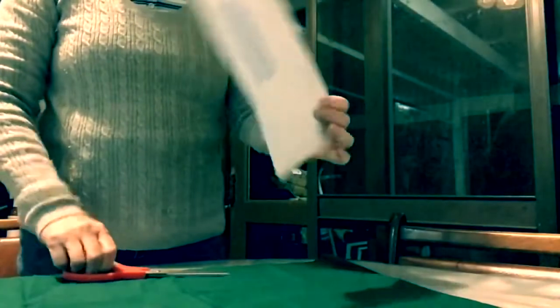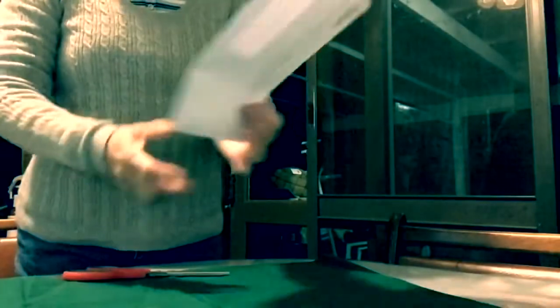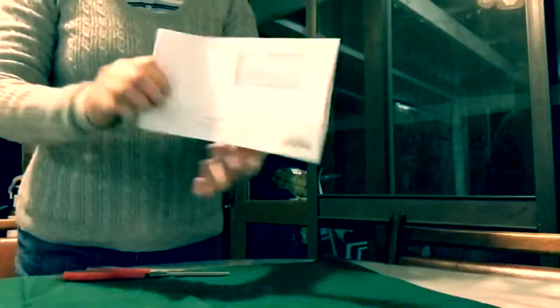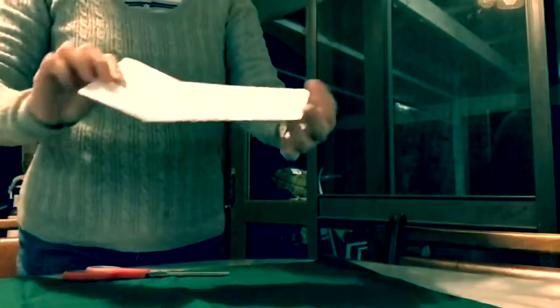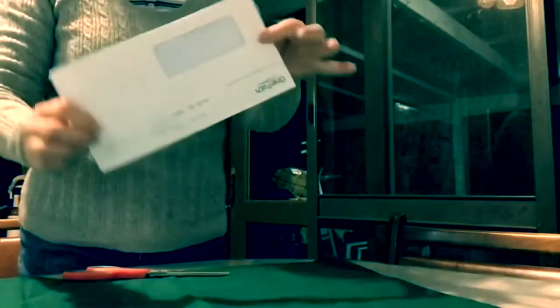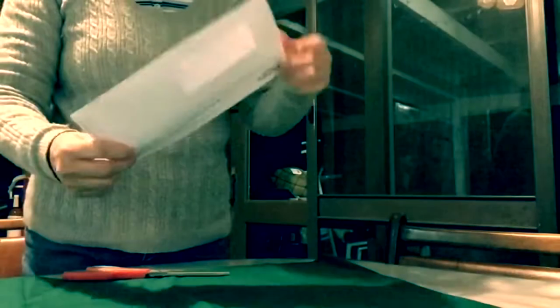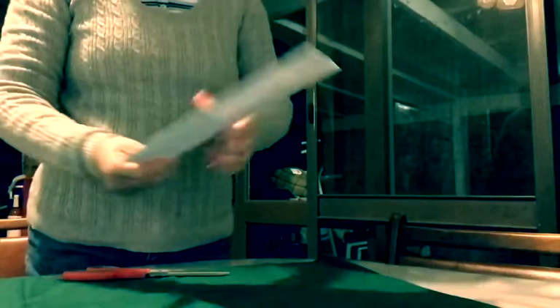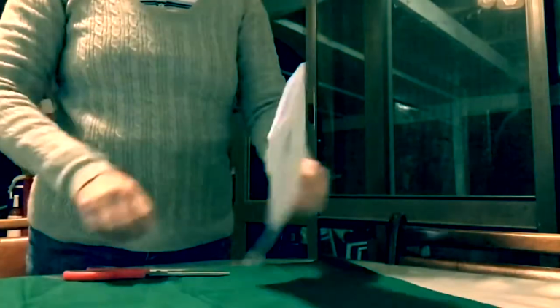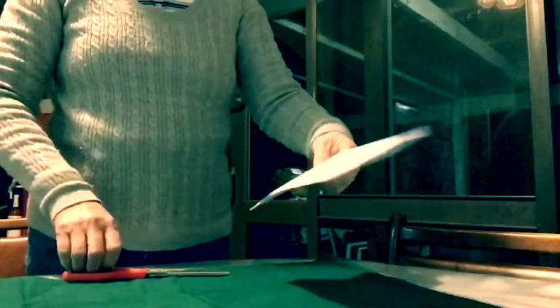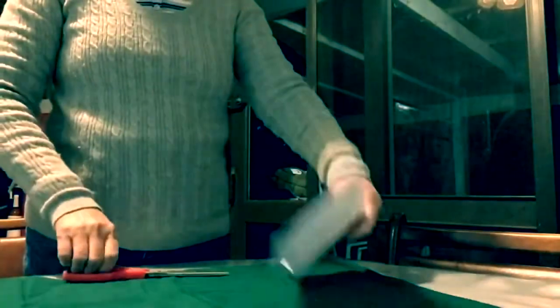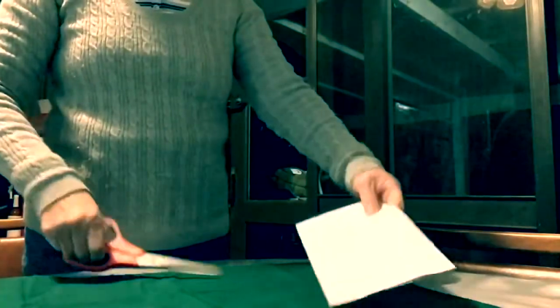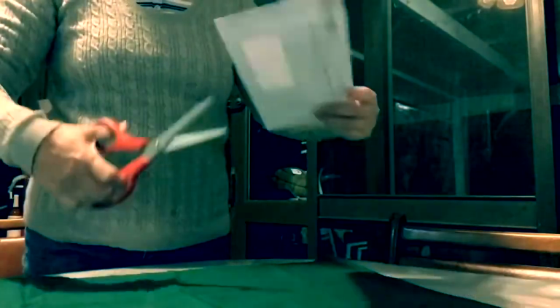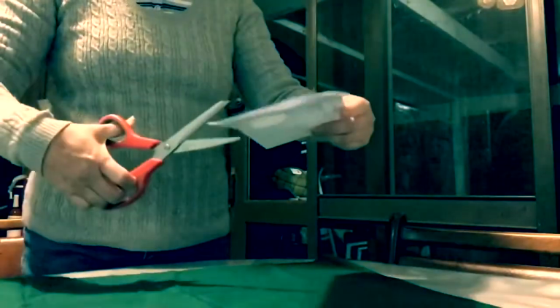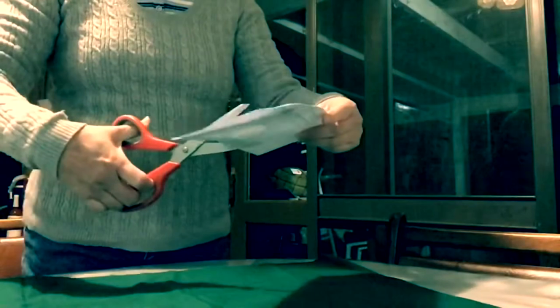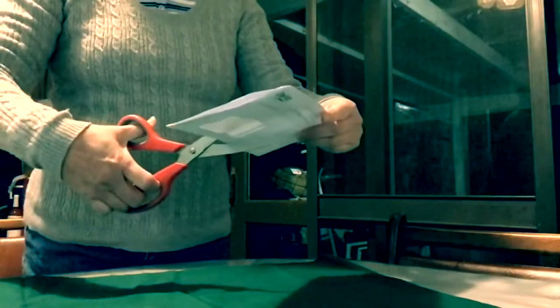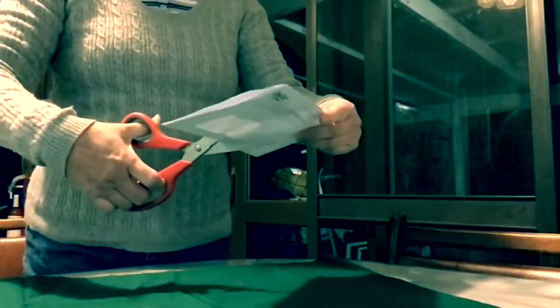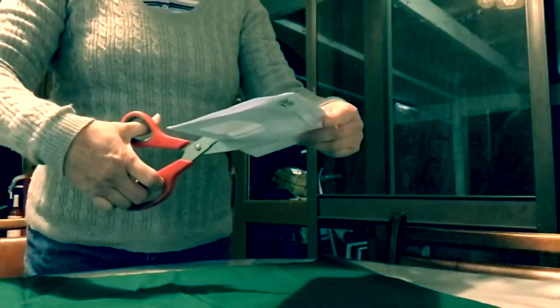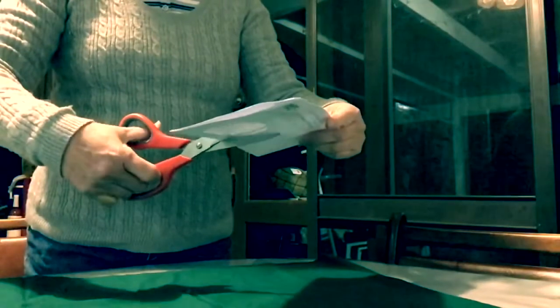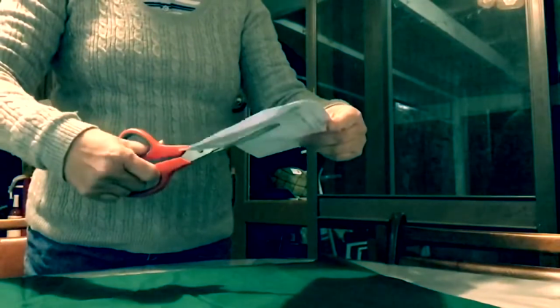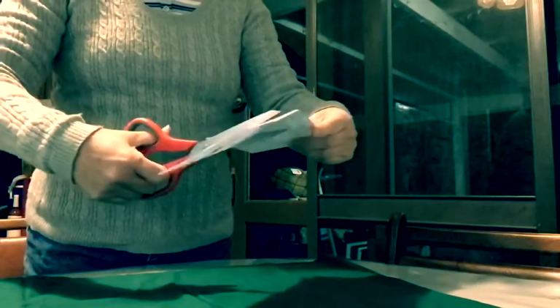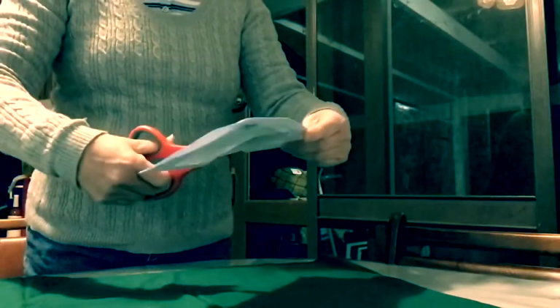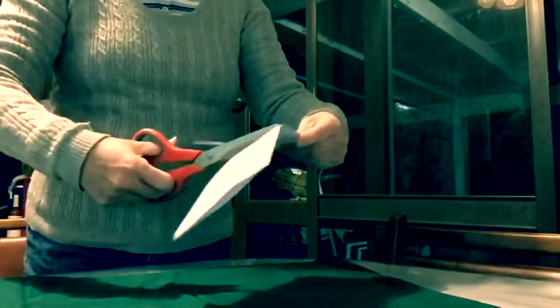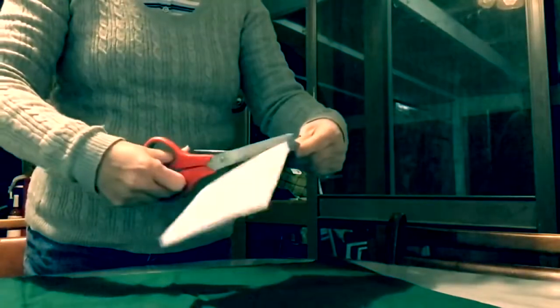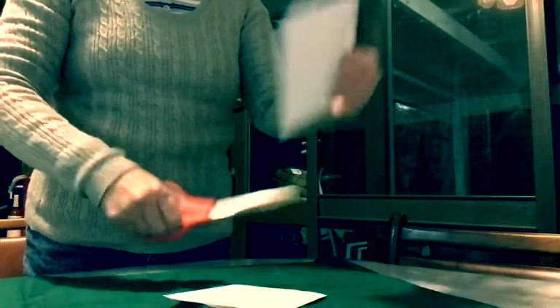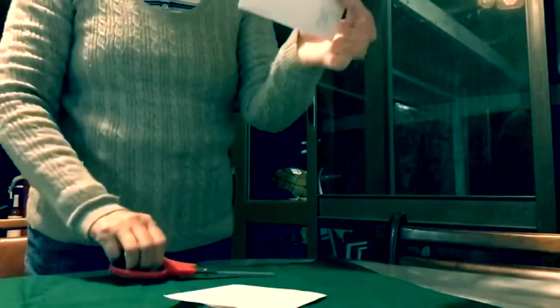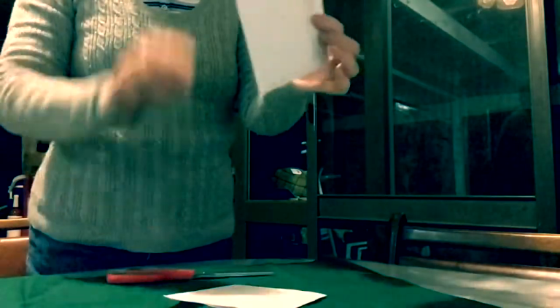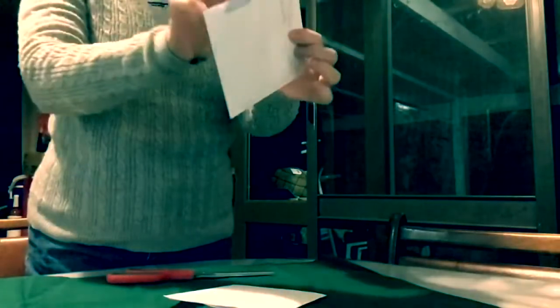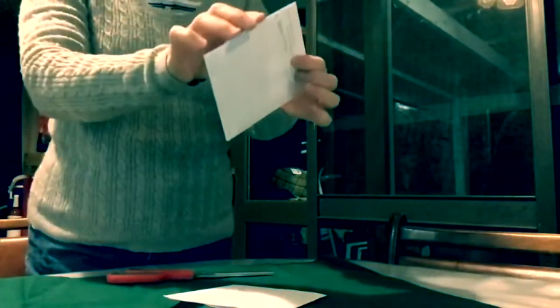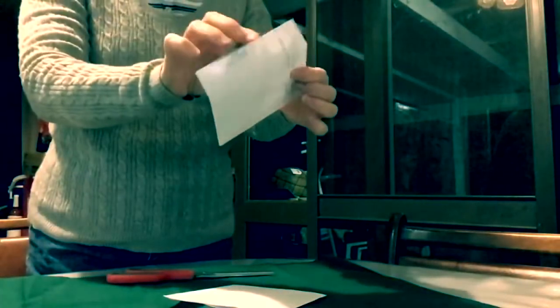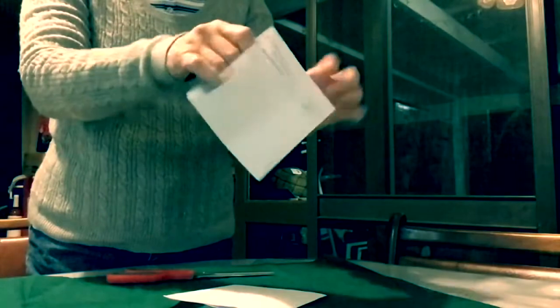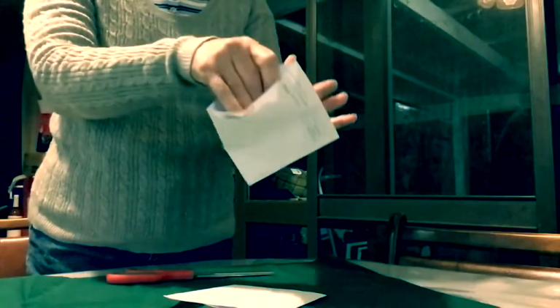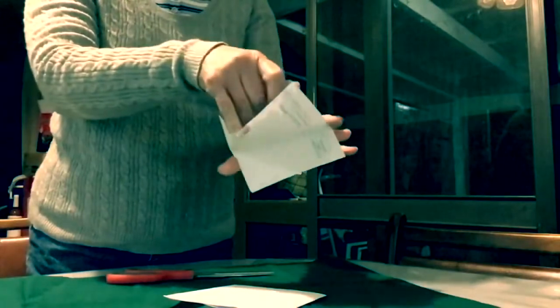First take an envelope and we're going to cut it in half. We're going to make a gift pocket. There's the pocket.